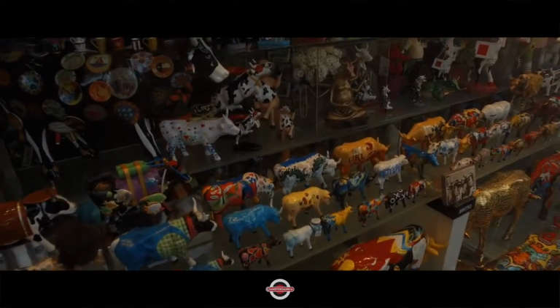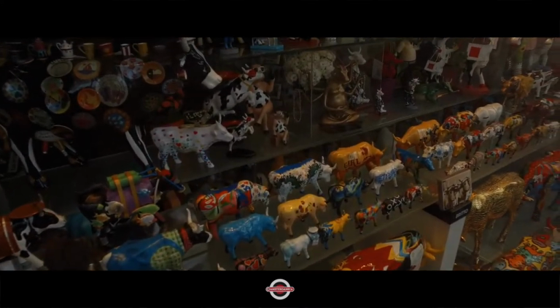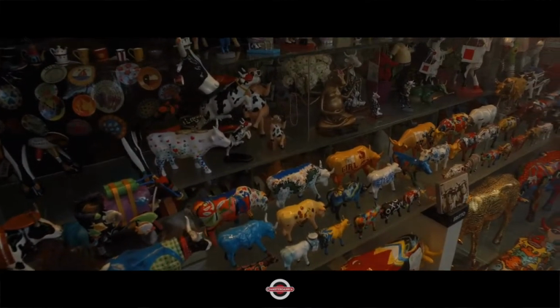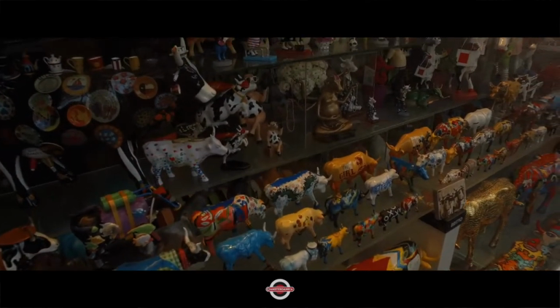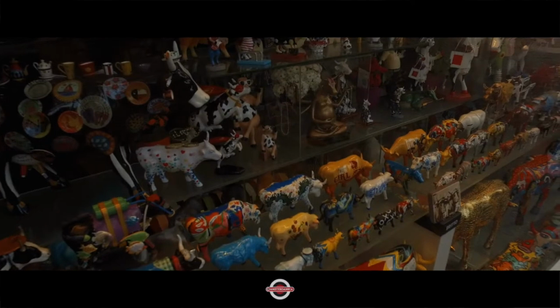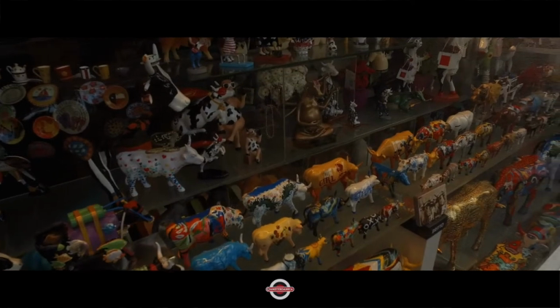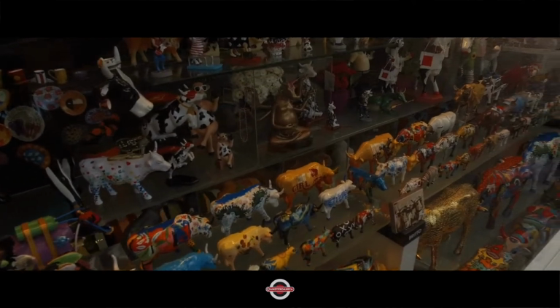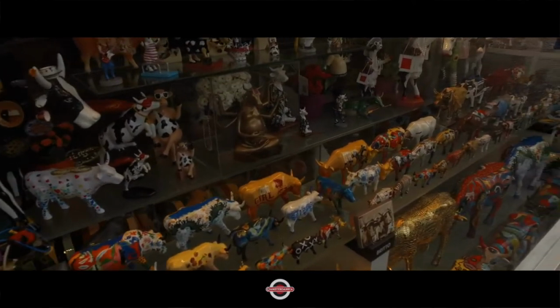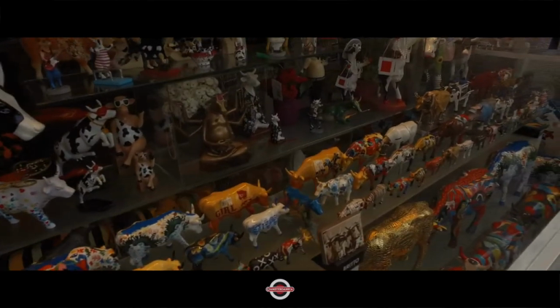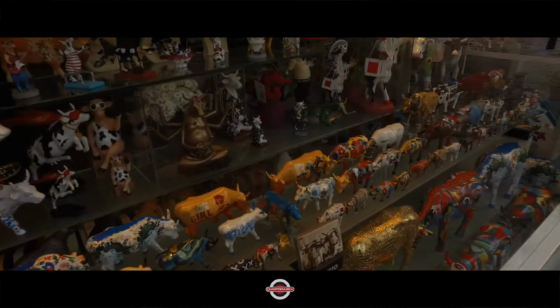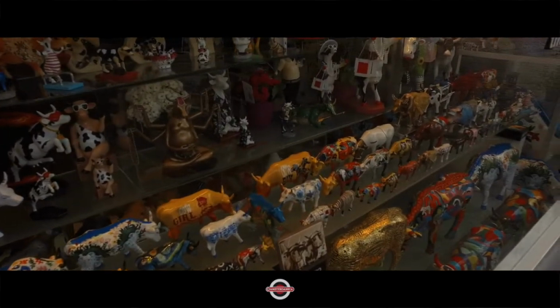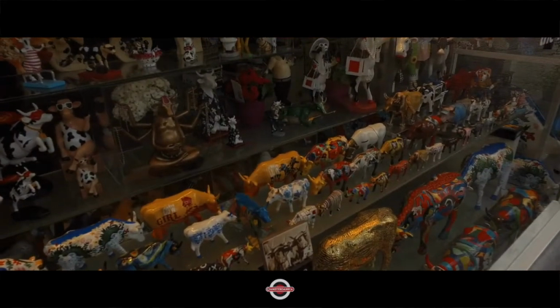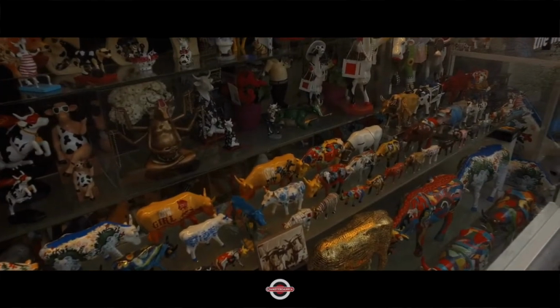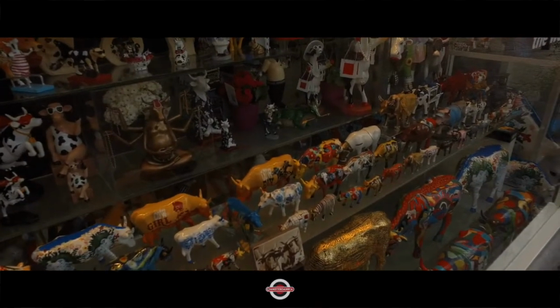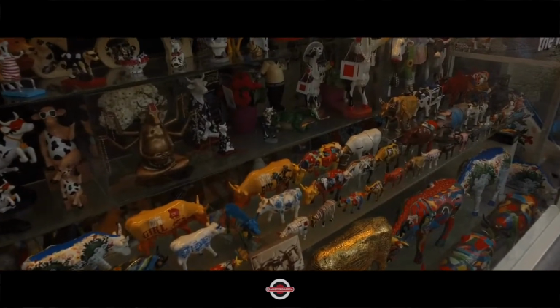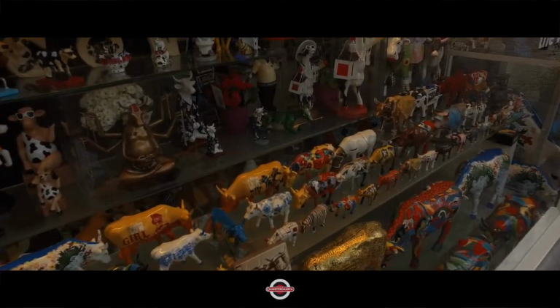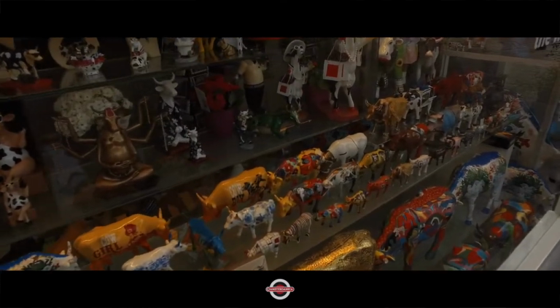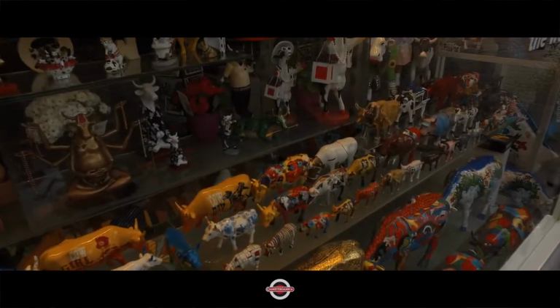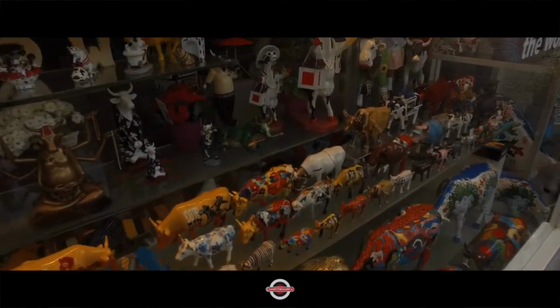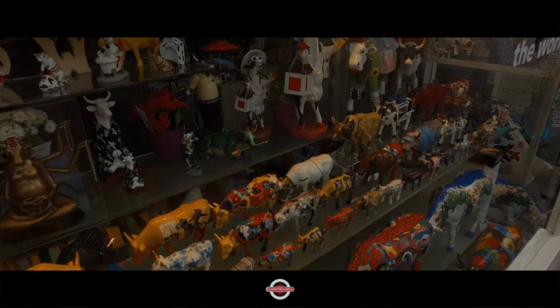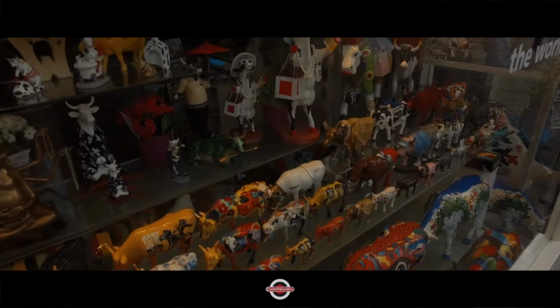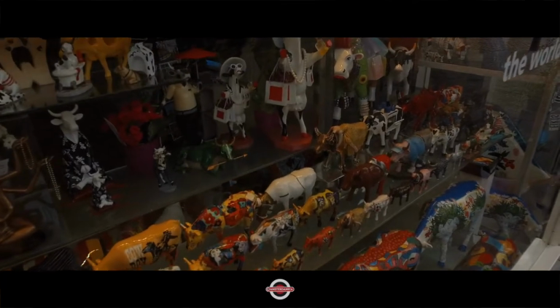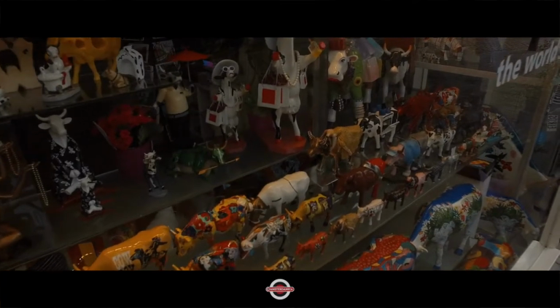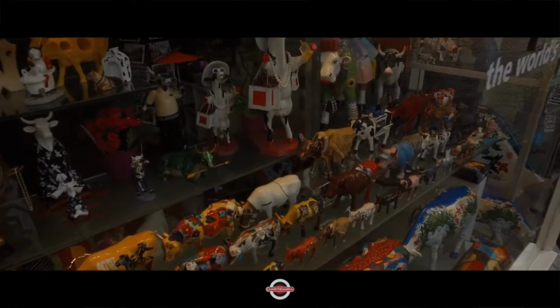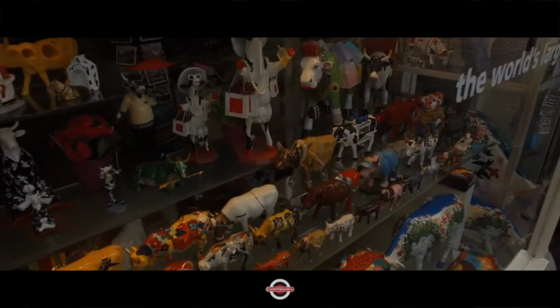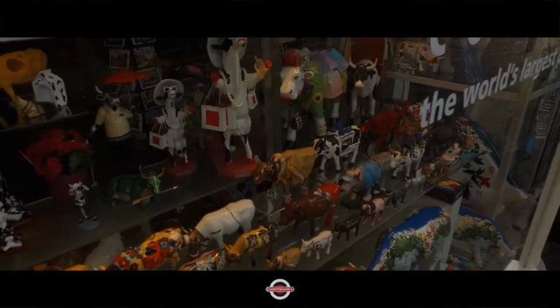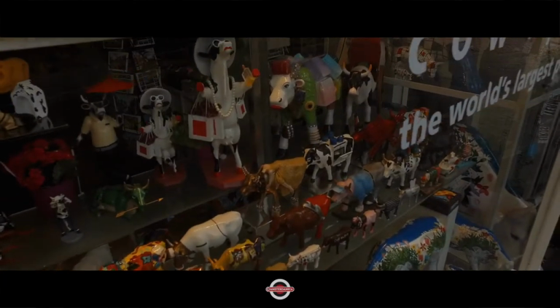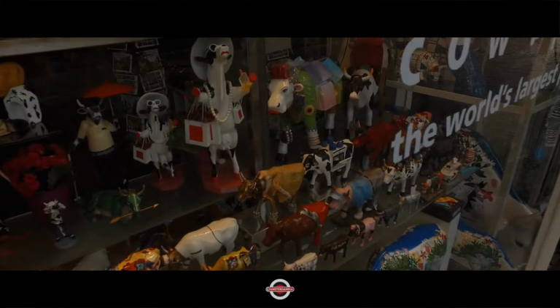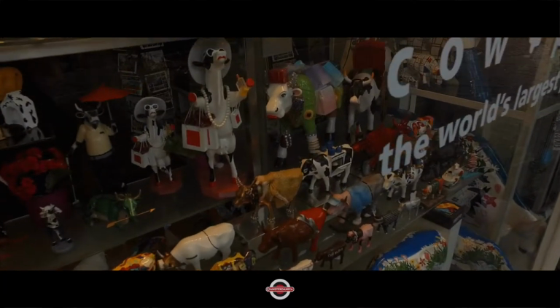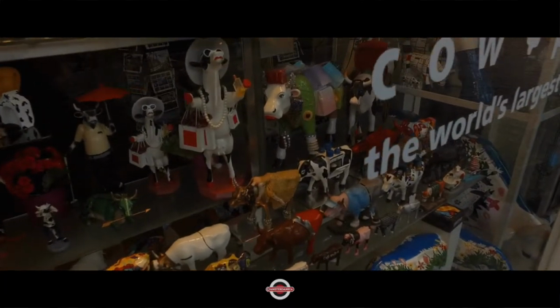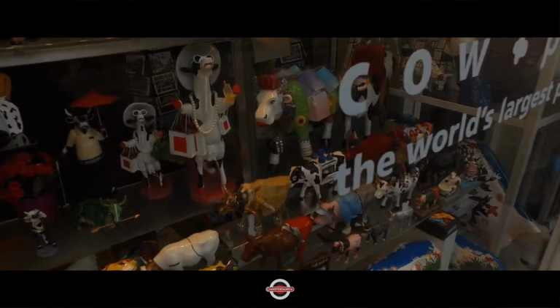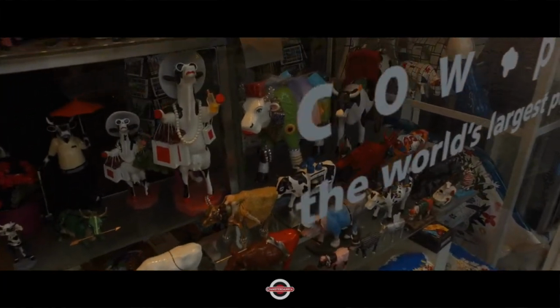And so I realized that there's more to a cow than moo. So having said that, I'm just going to let you have one last peek at the various cows on offer.